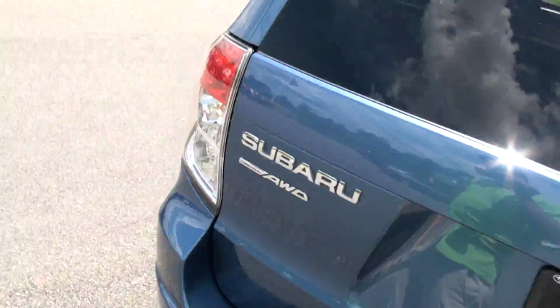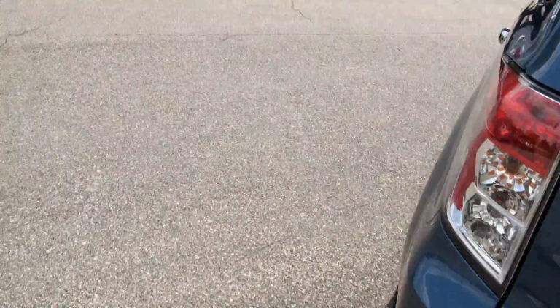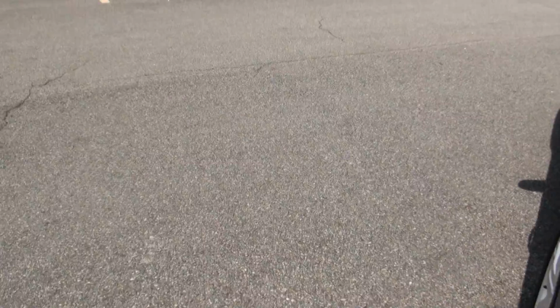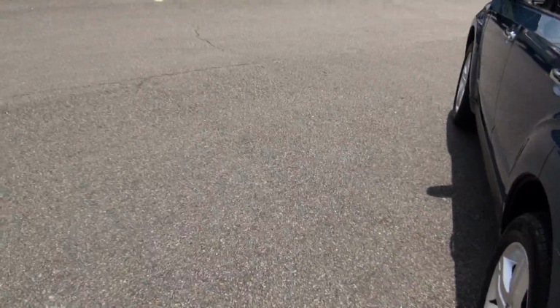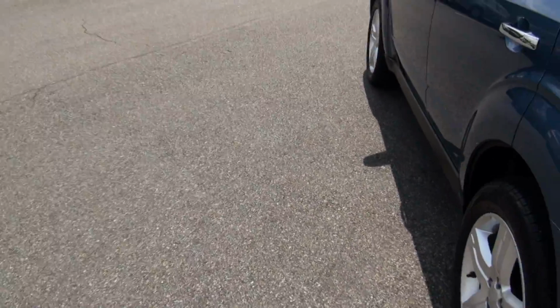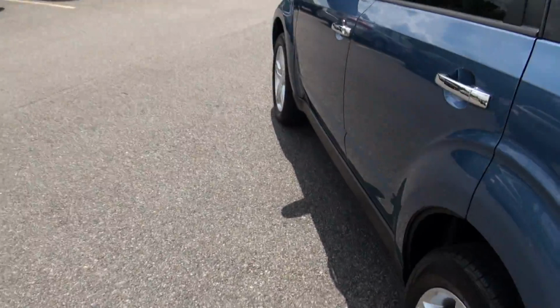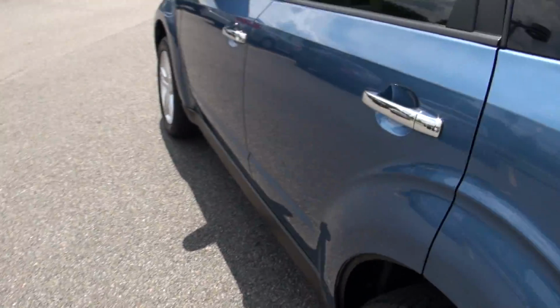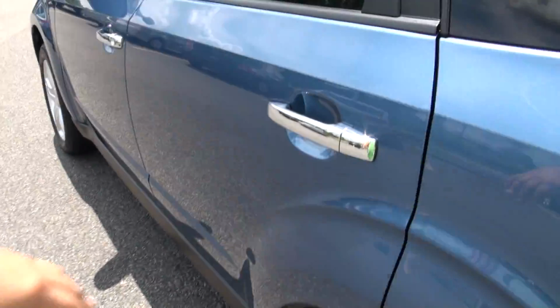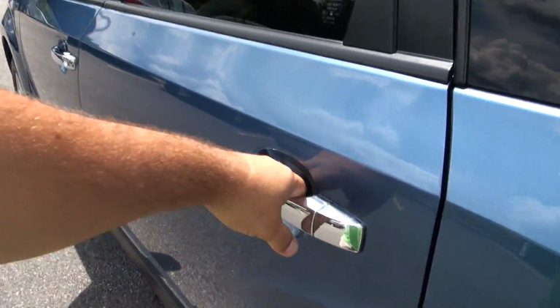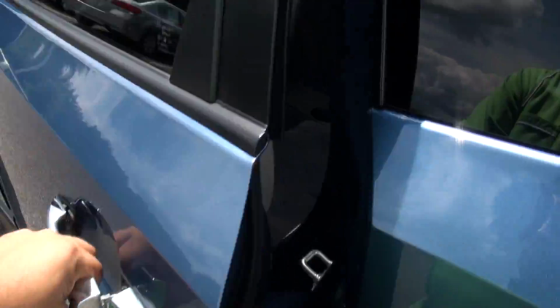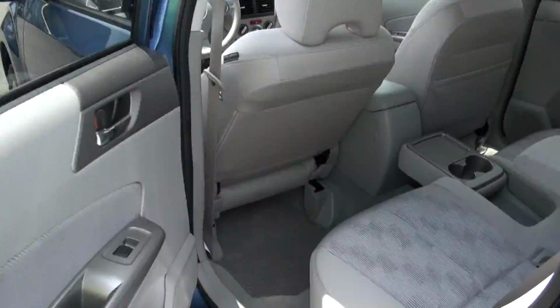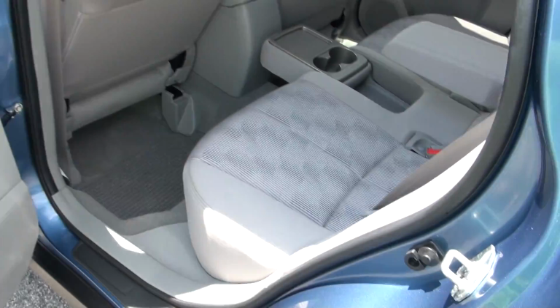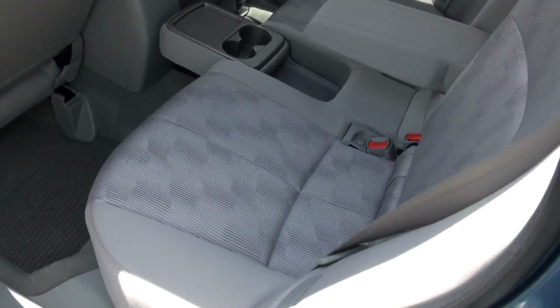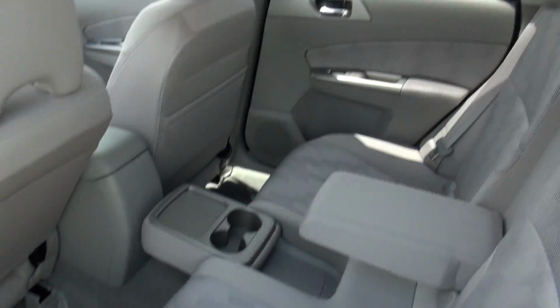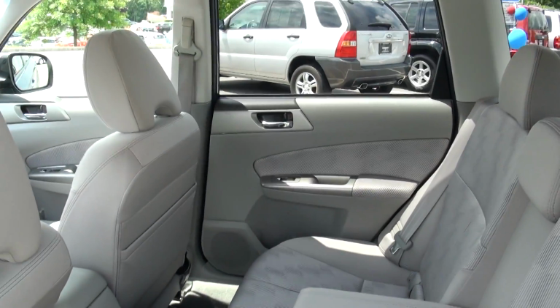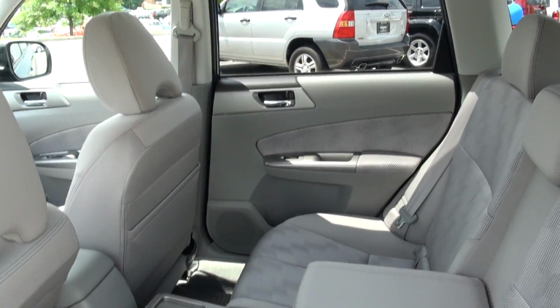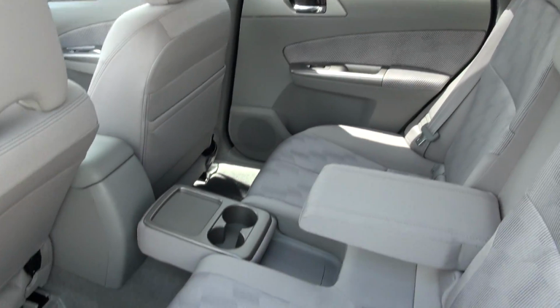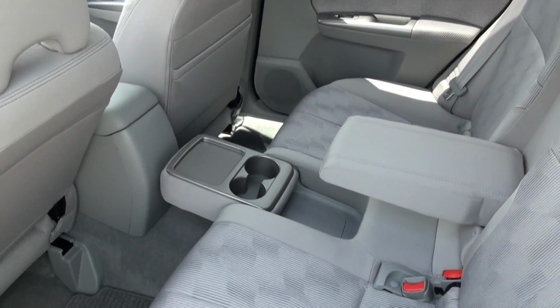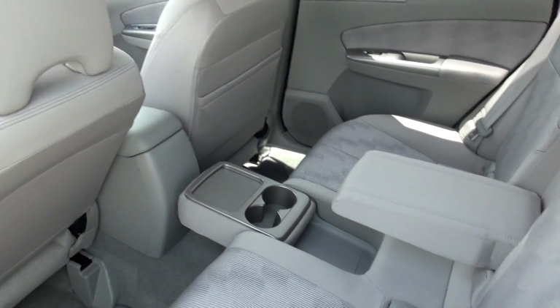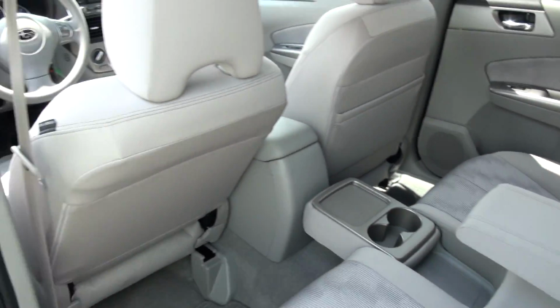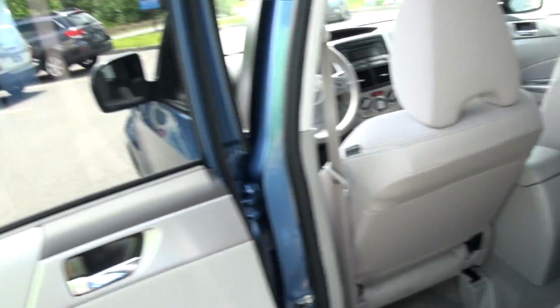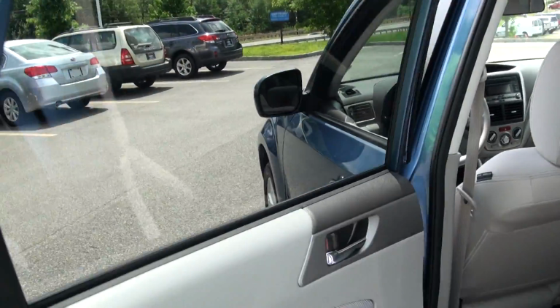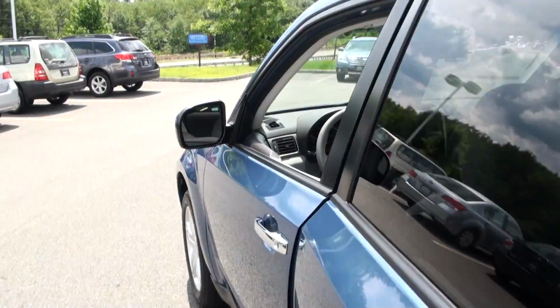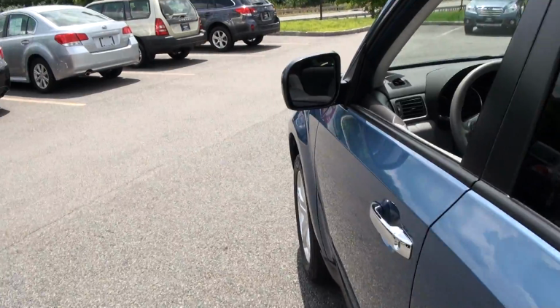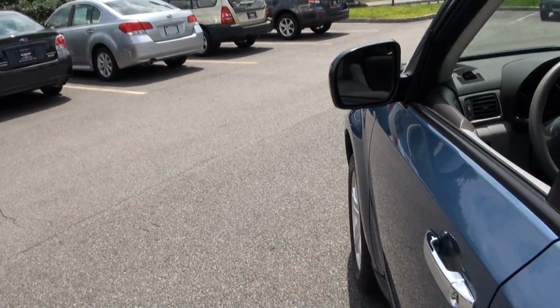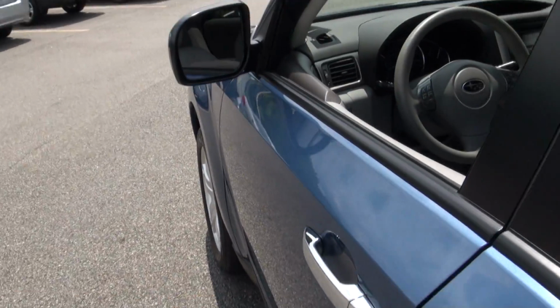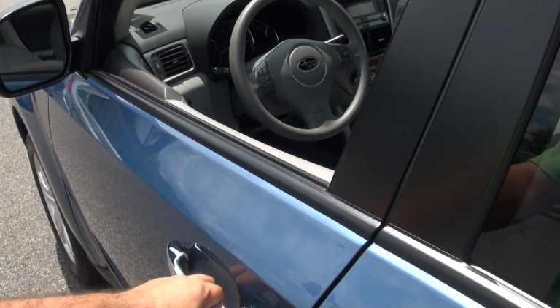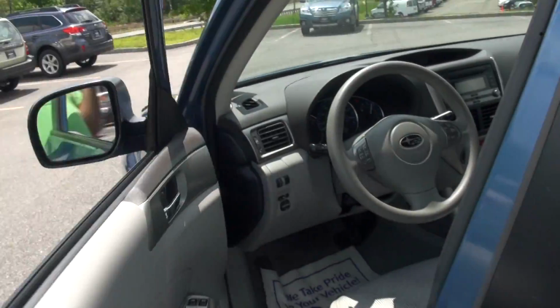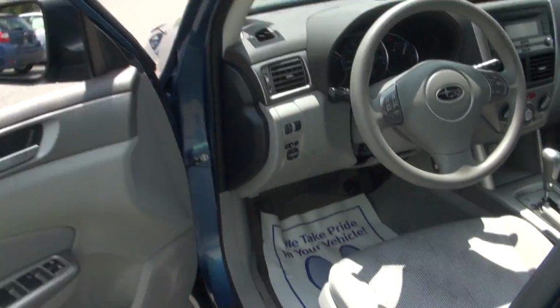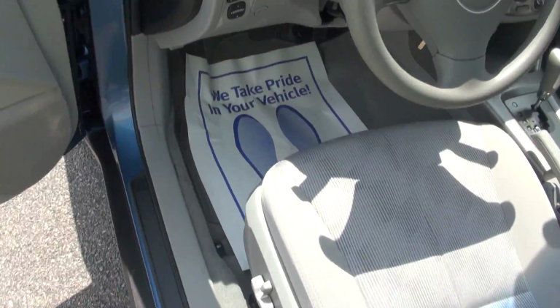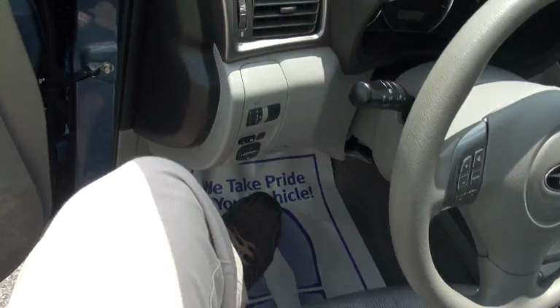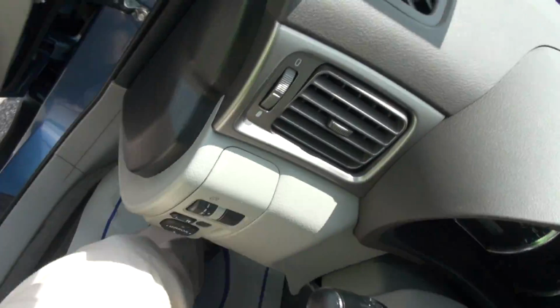If you have a family, I think this is a great vehicle, especially if you have a baby seat. It's just the amount of room here to get in and out and kind of lug things around is kind of priceless, you know. Power seat.